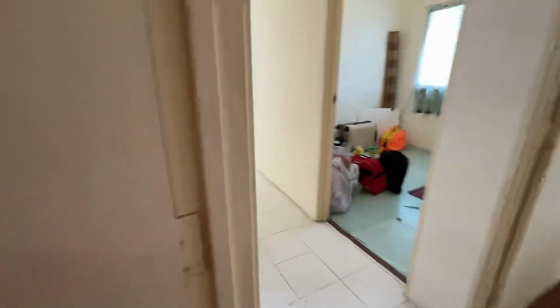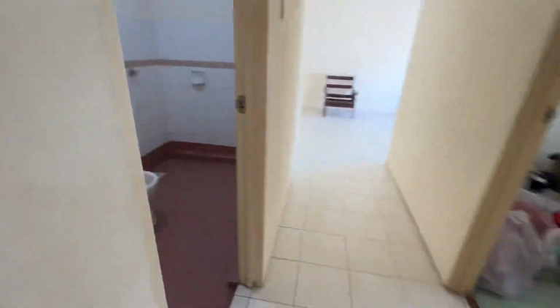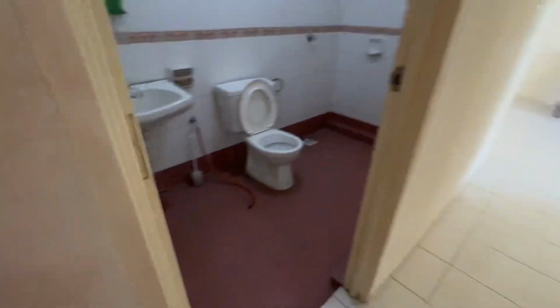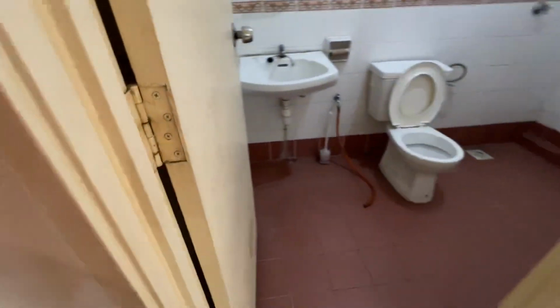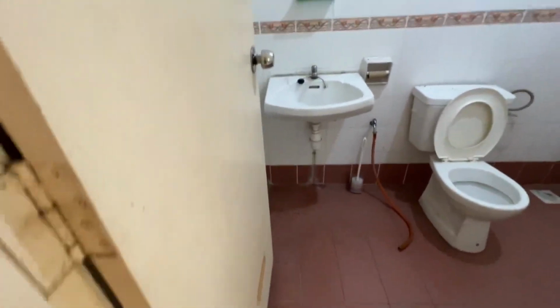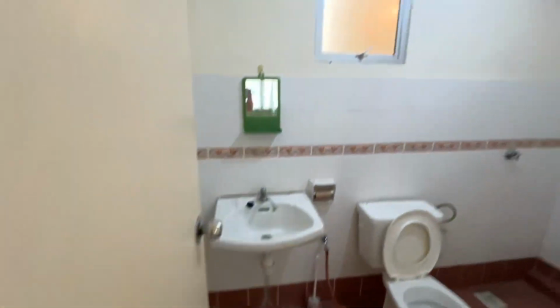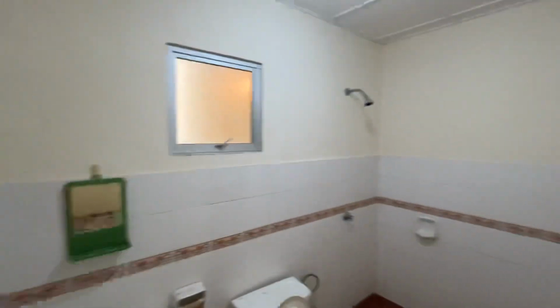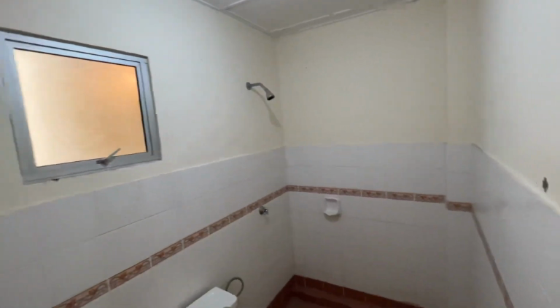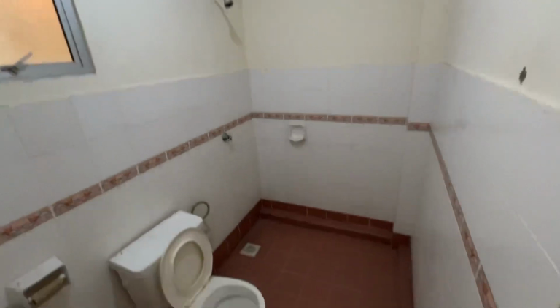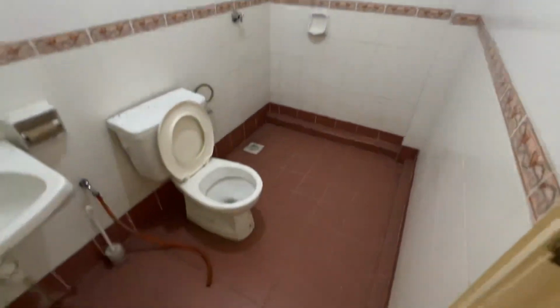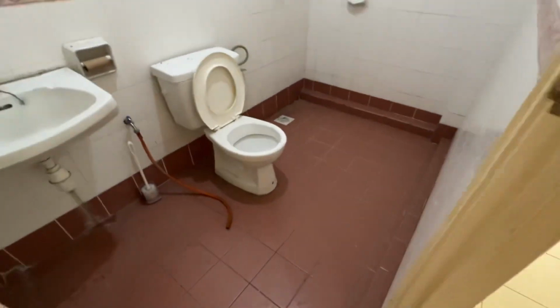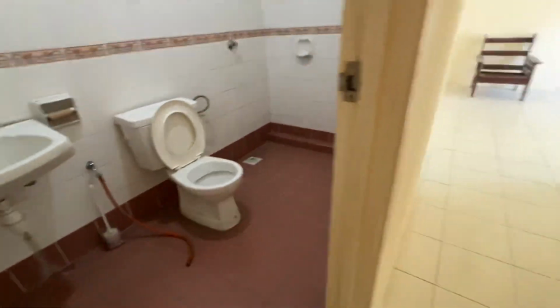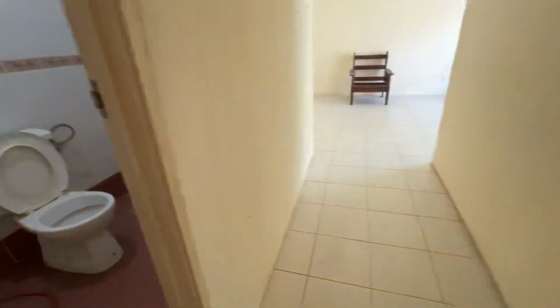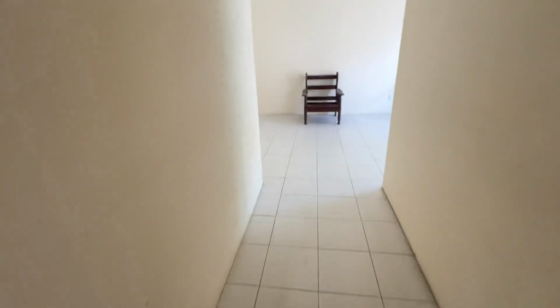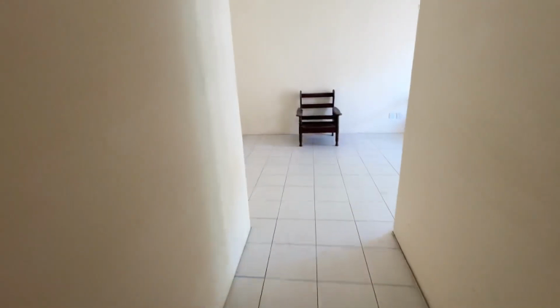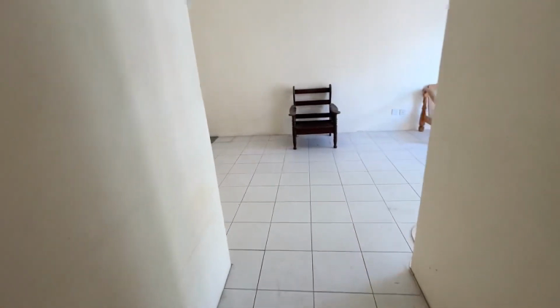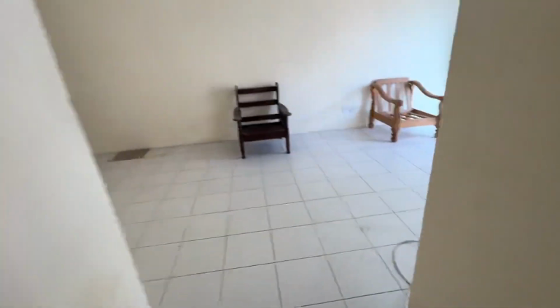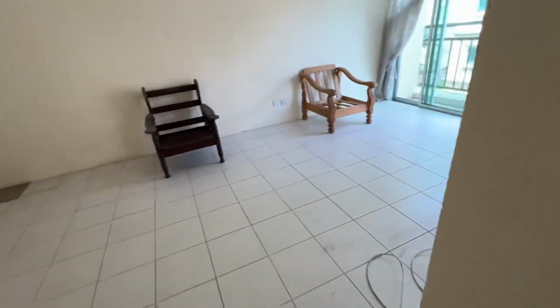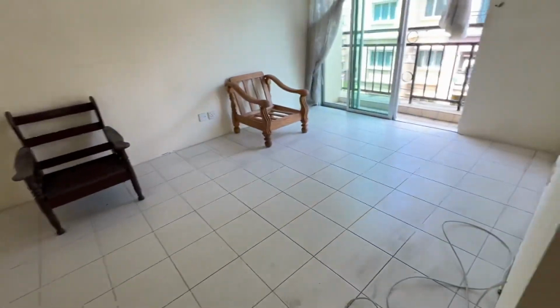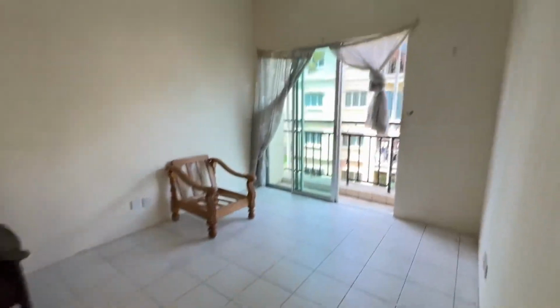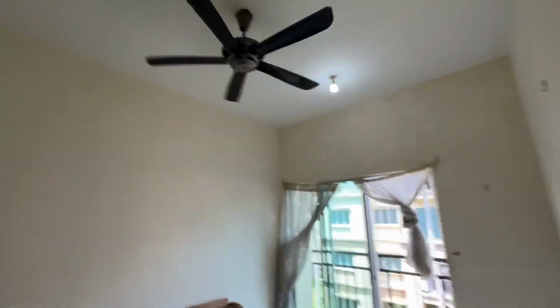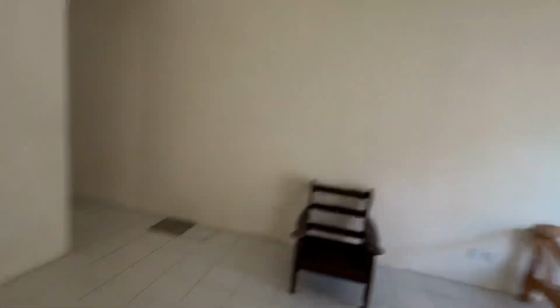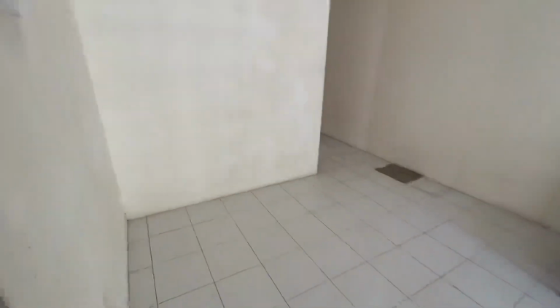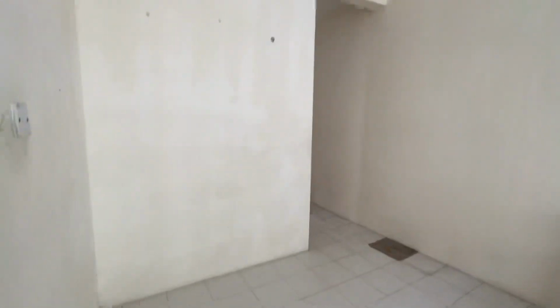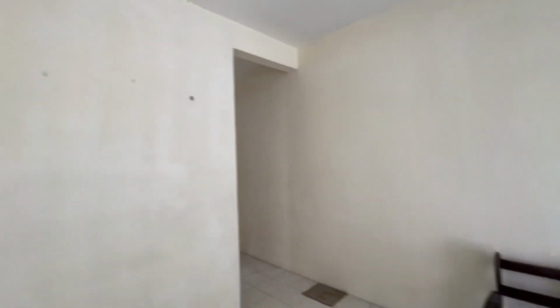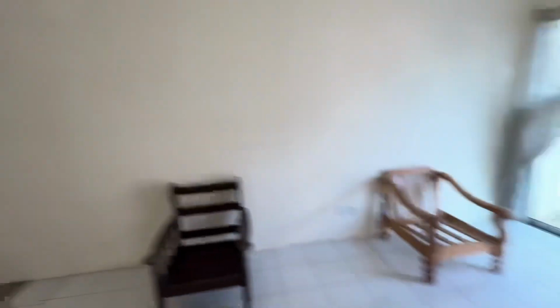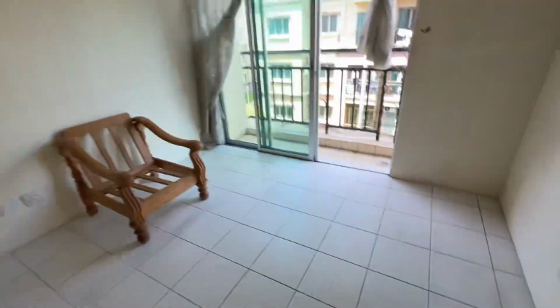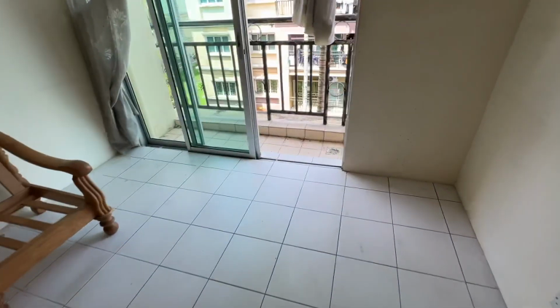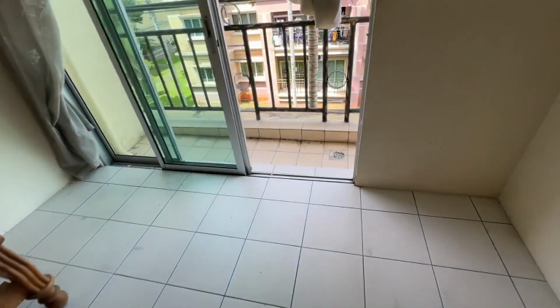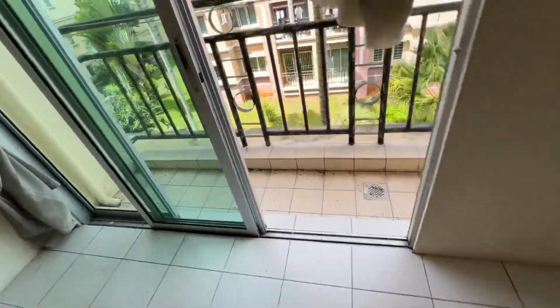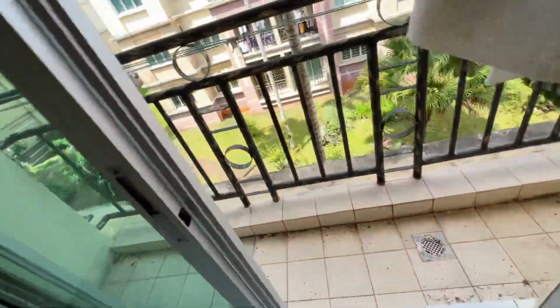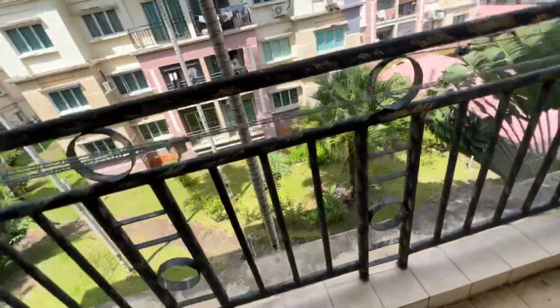This is the common bathroom, which is quite a huge common bathroom. This is the living room area, and then the balcony is looking at other blocks.